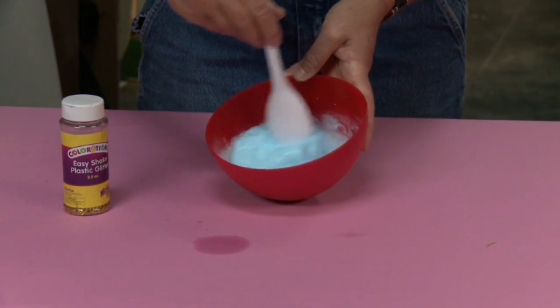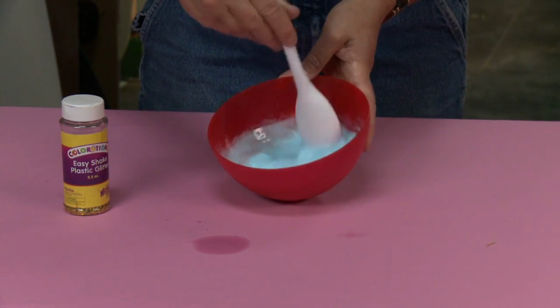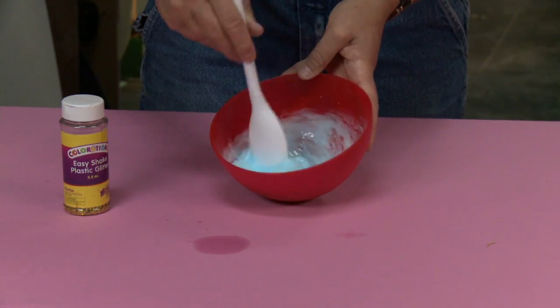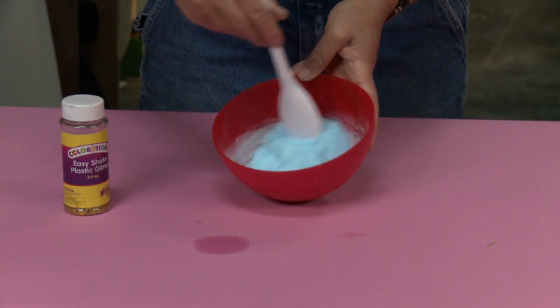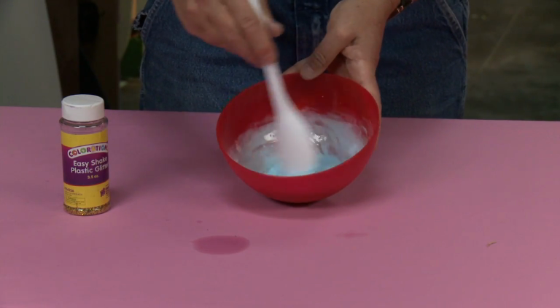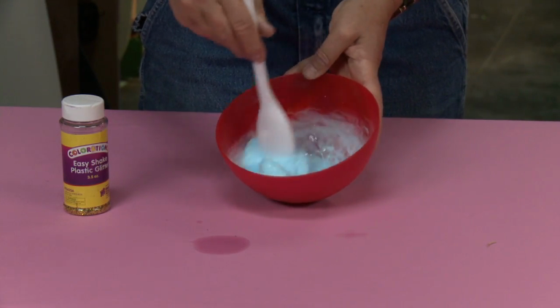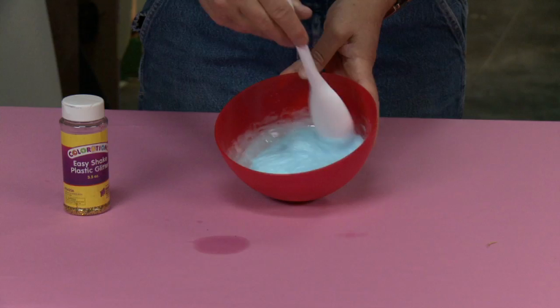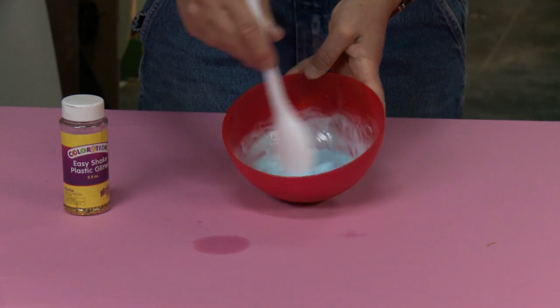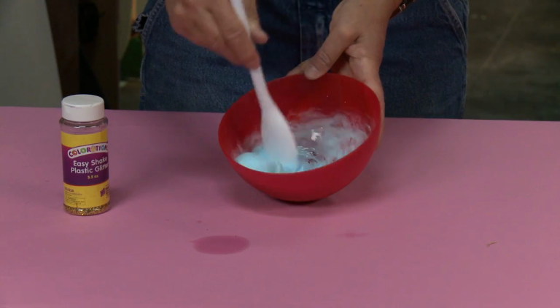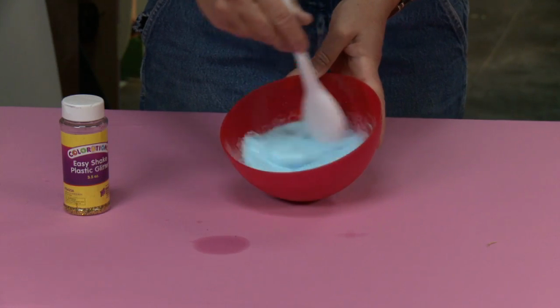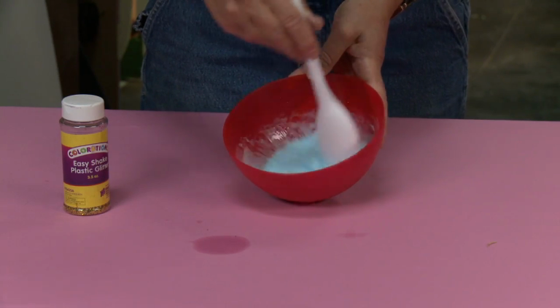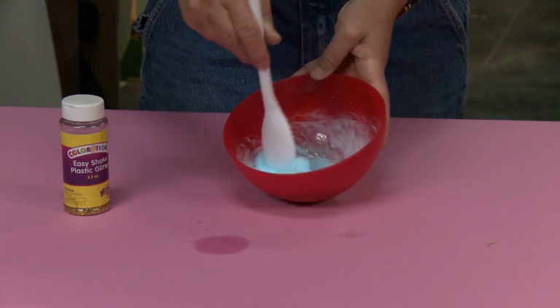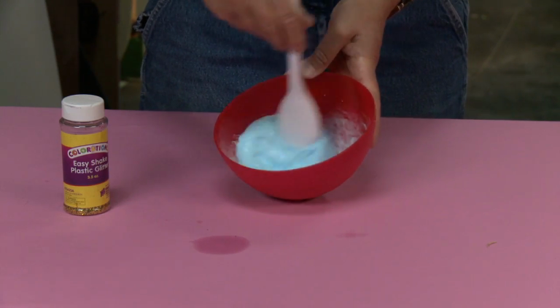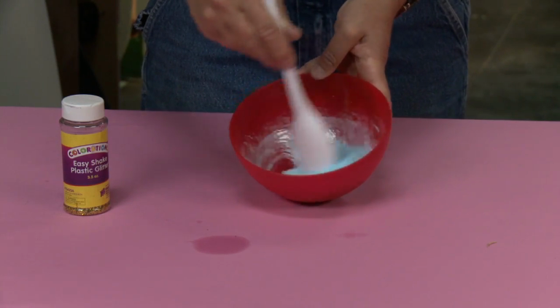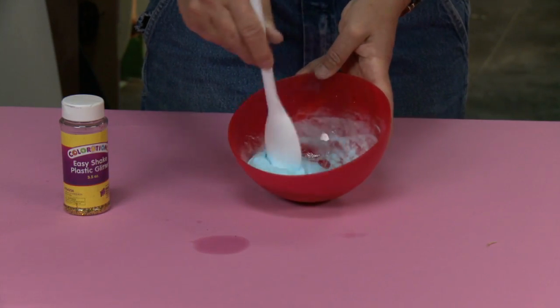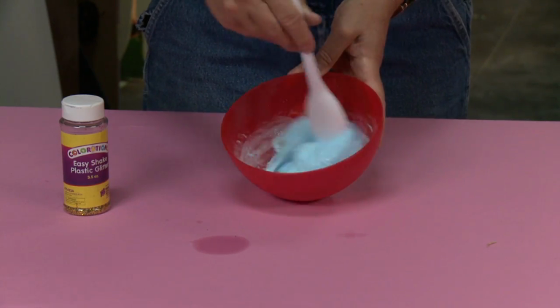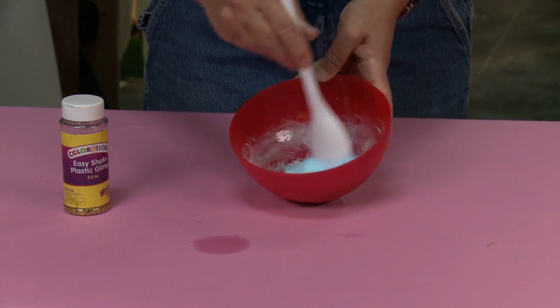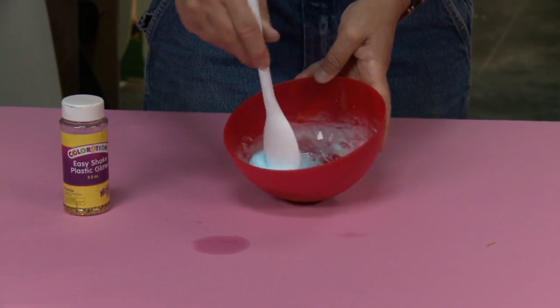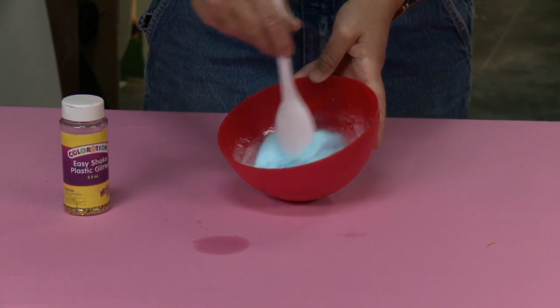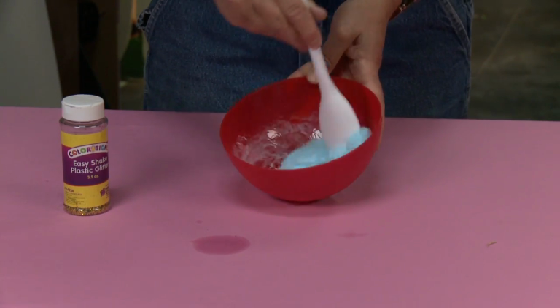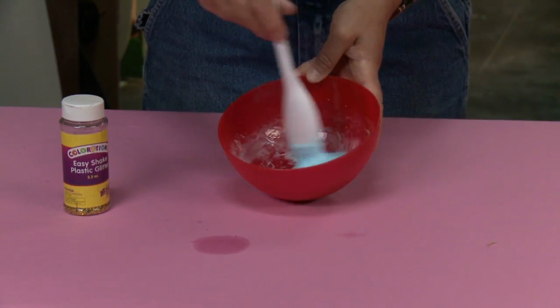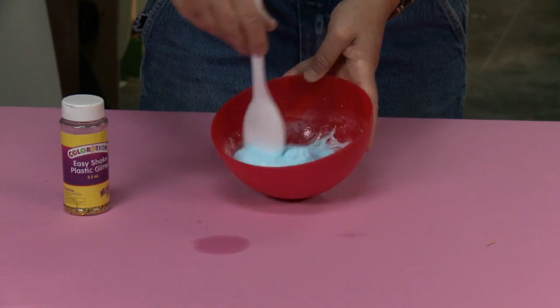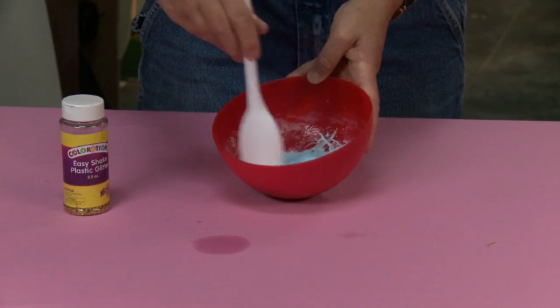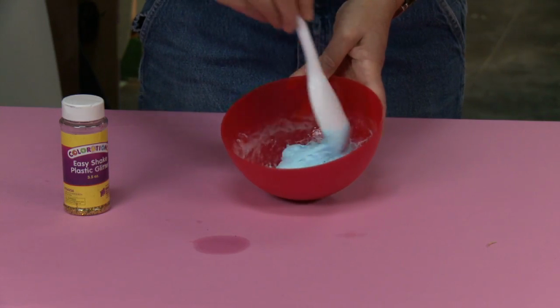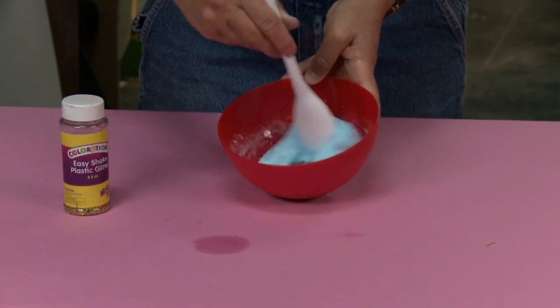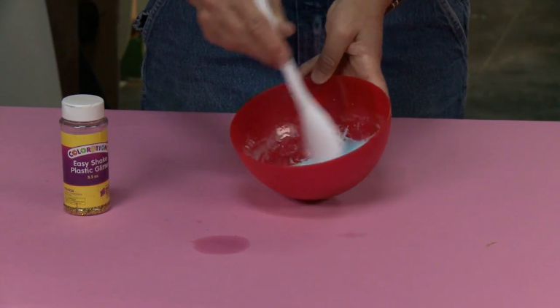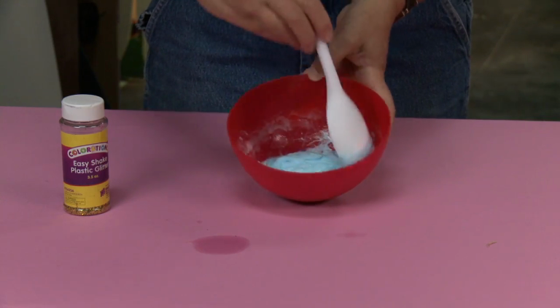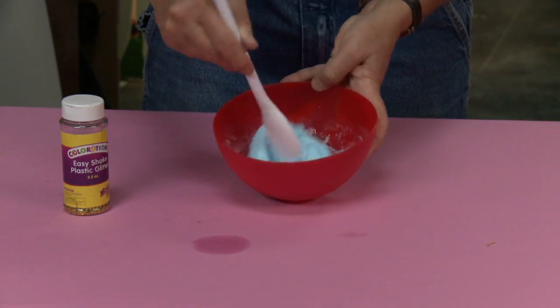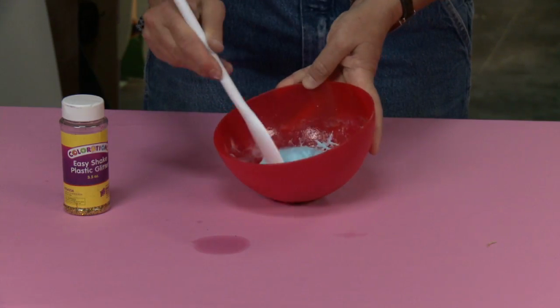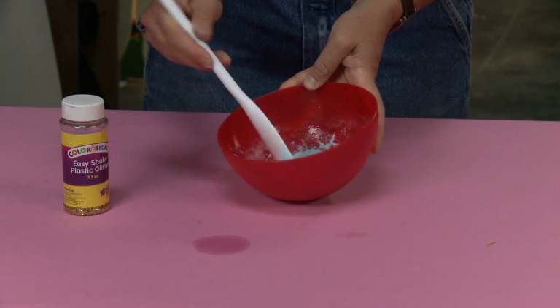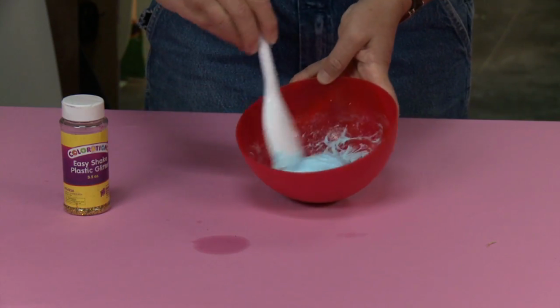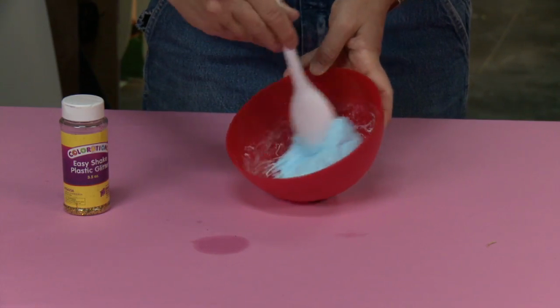Keep stirring. See how the more I stir, the thicker it gets — that's what you want. You want this to be nice and thick. You're going to get to a point where it's so thick that you really can't stir it anymore.